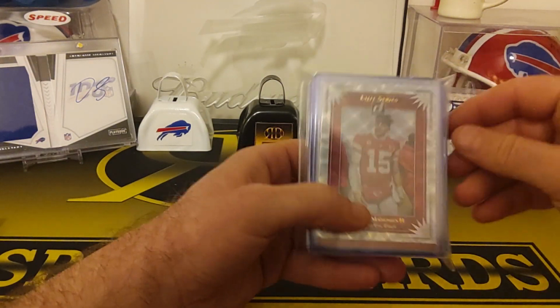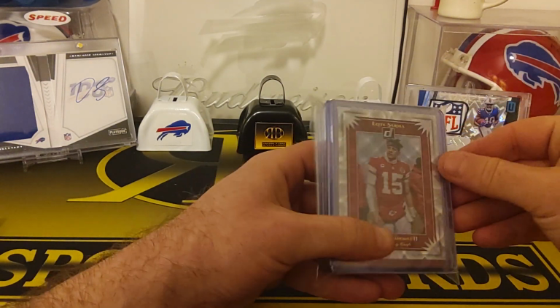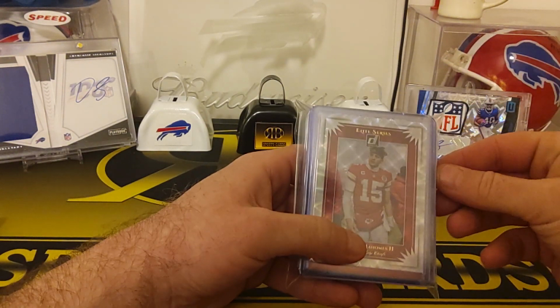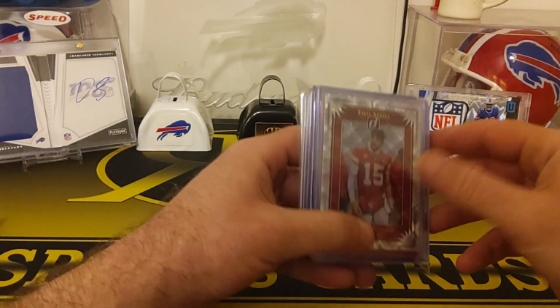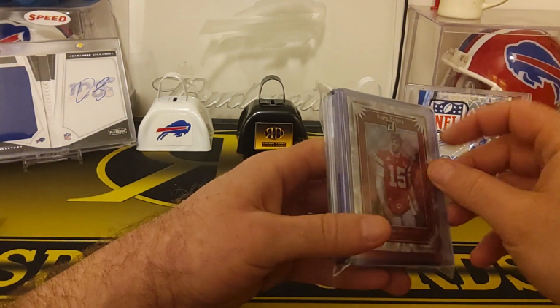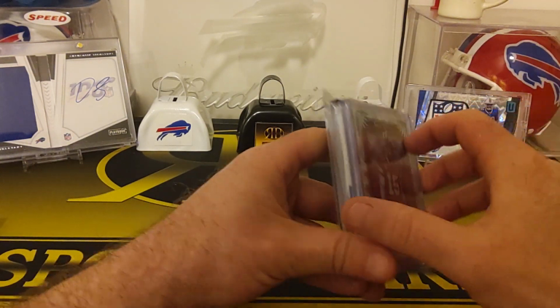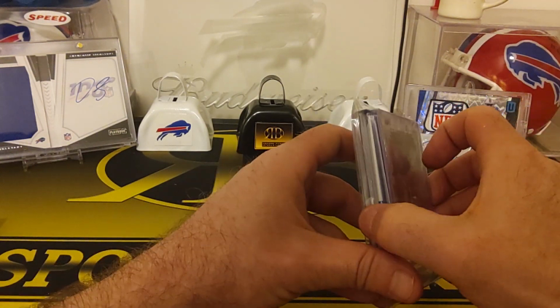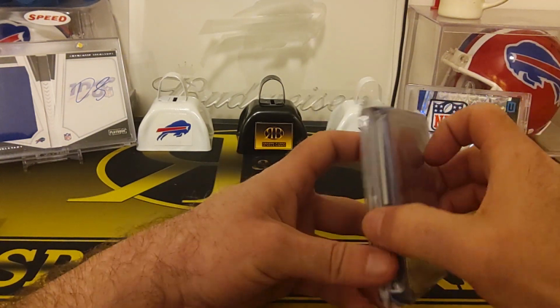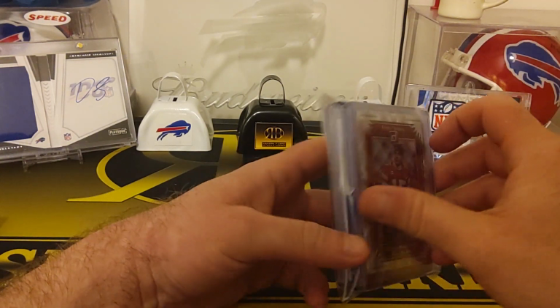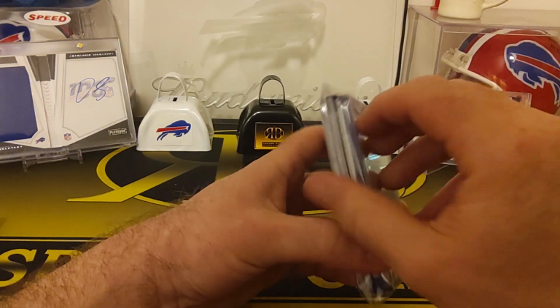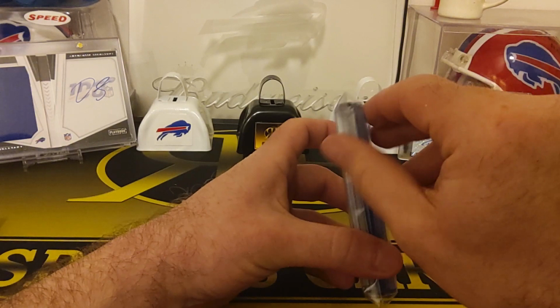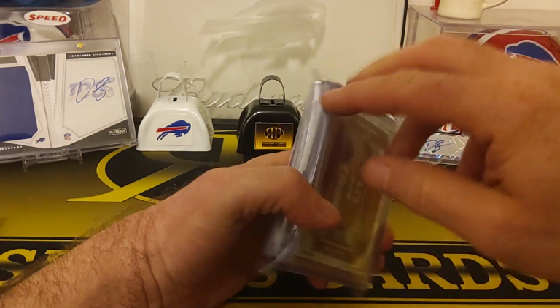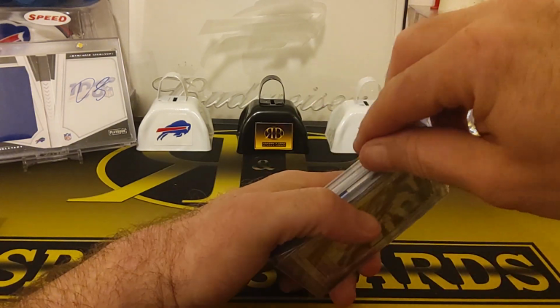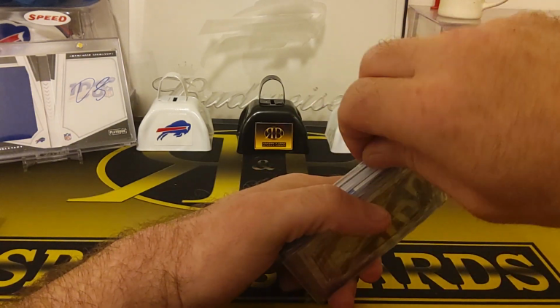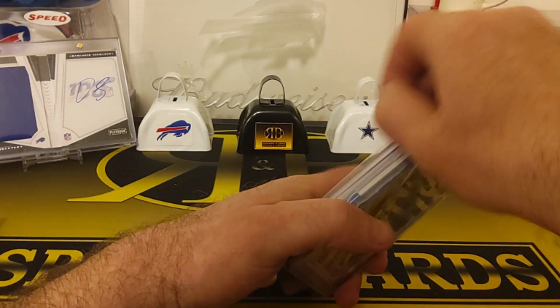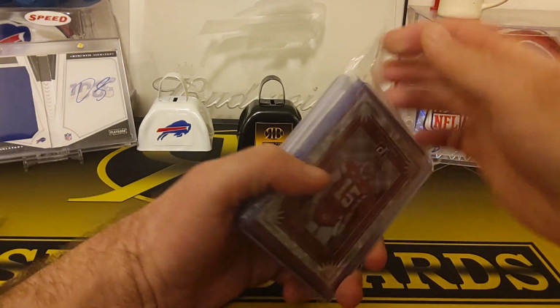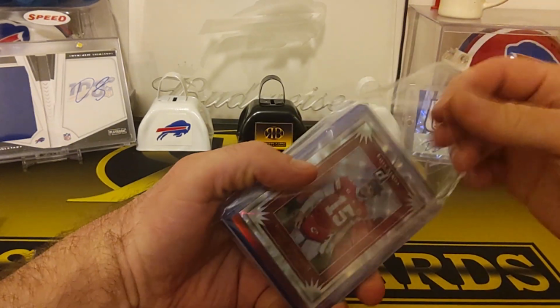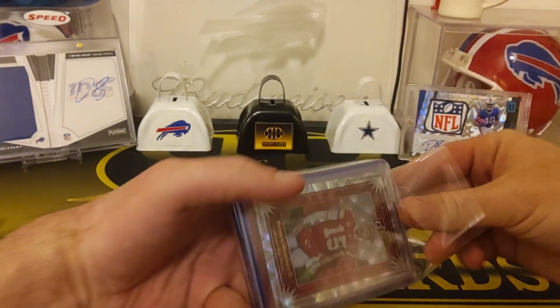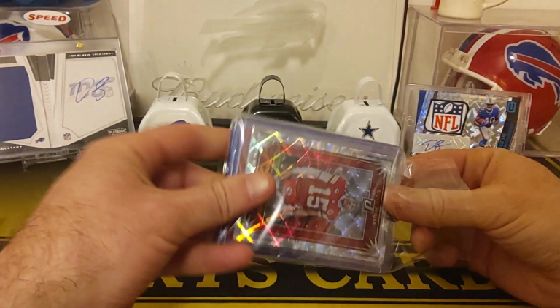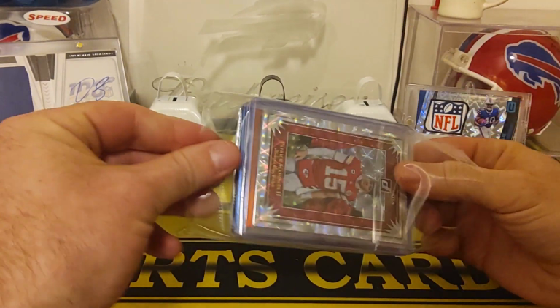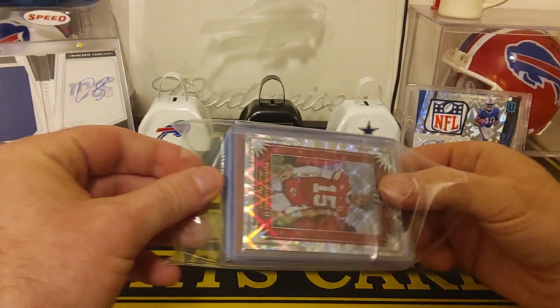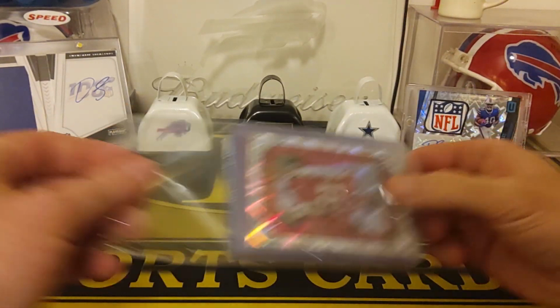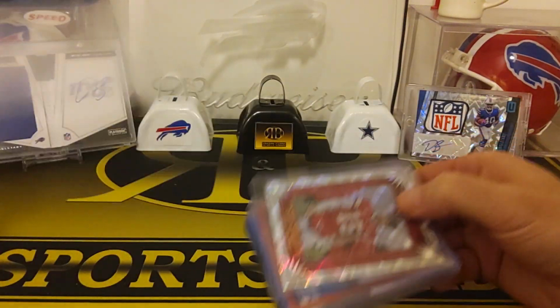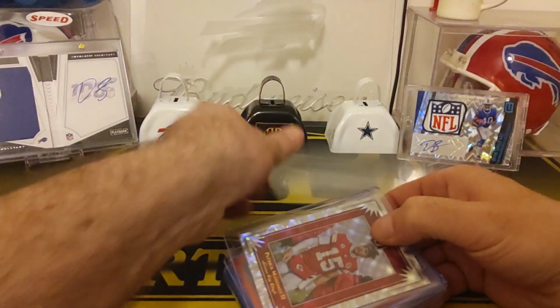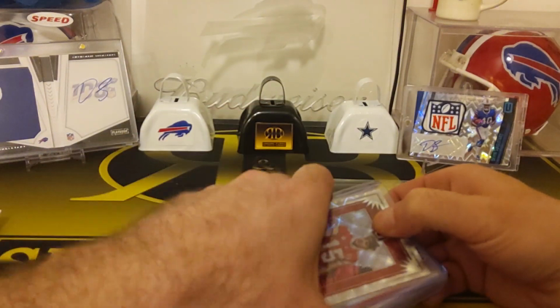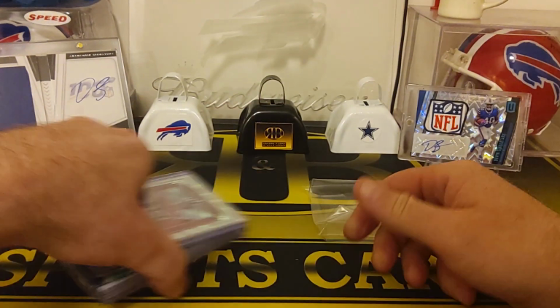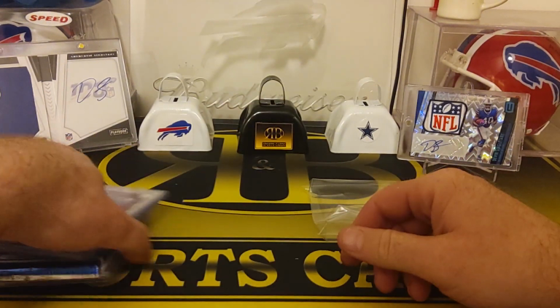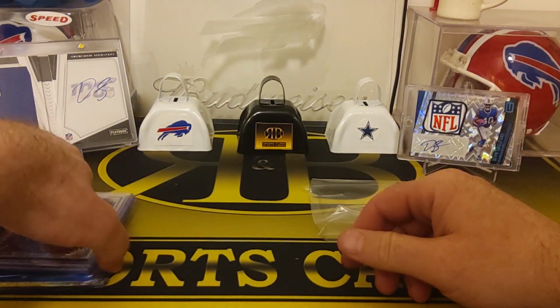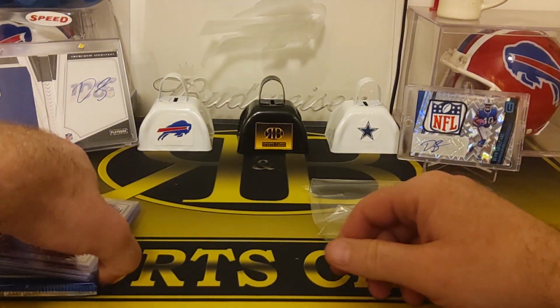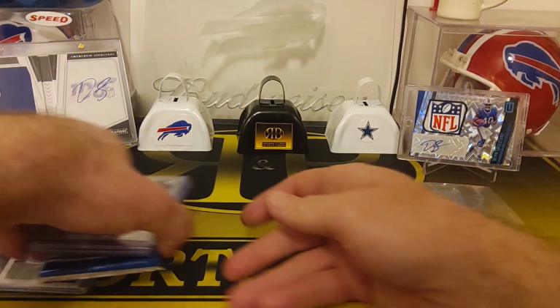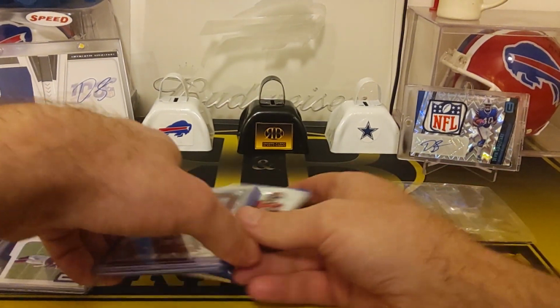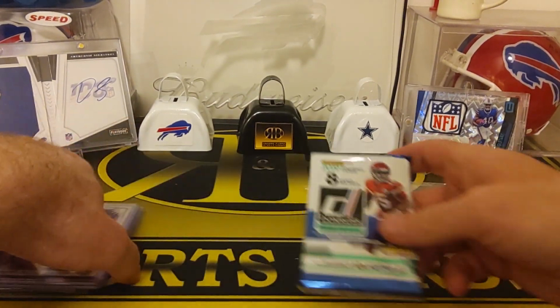Nice Patty Mahomes to start us off here. I don't really want to reveal the hit quite yet.